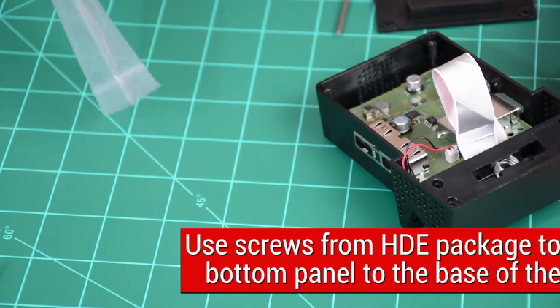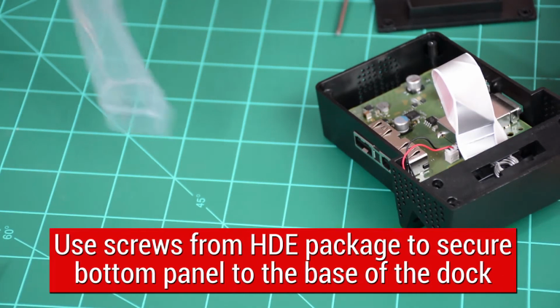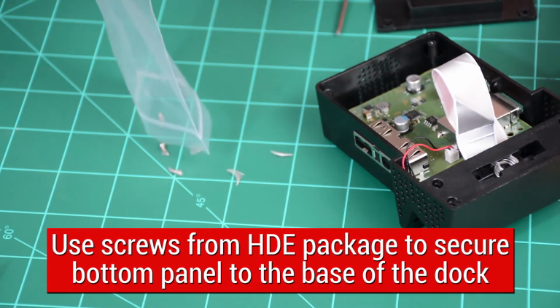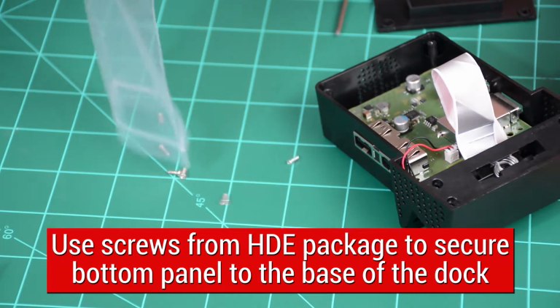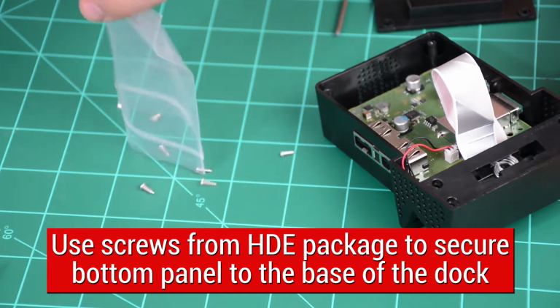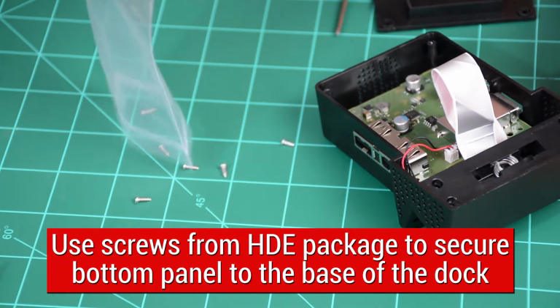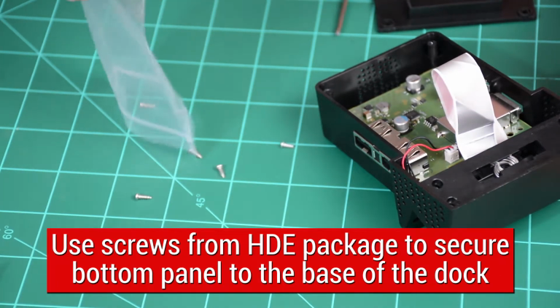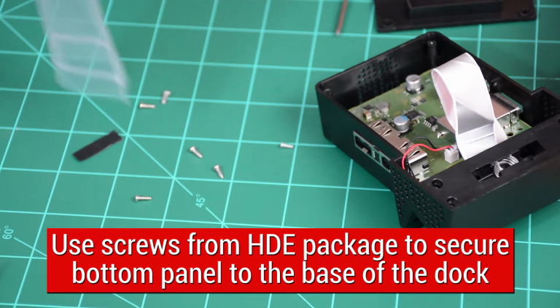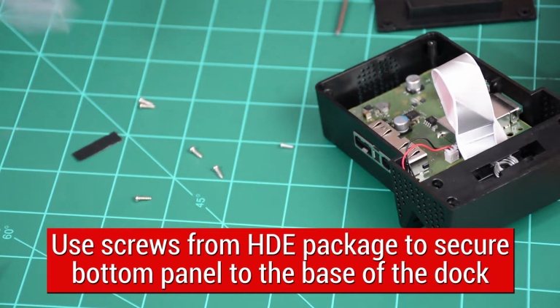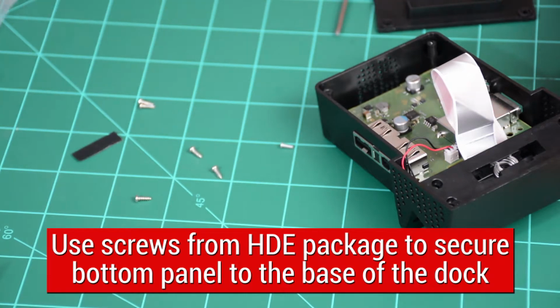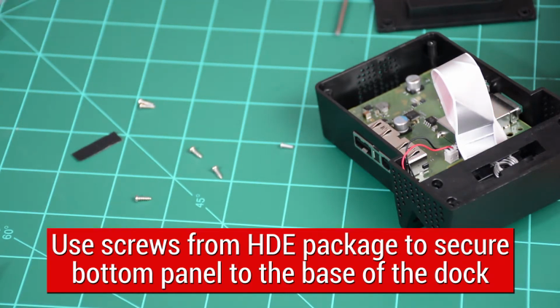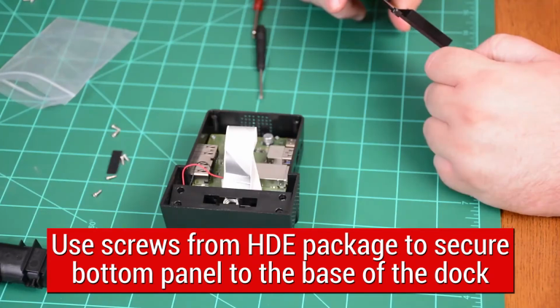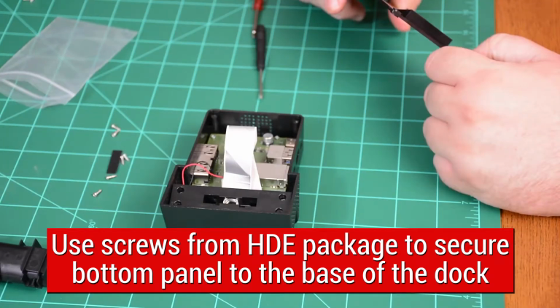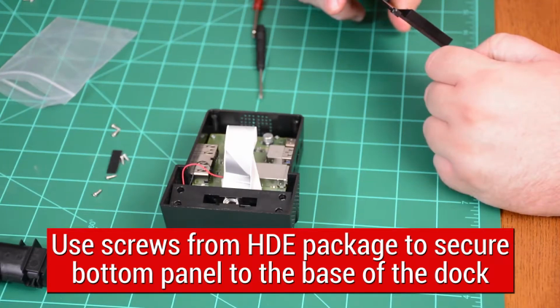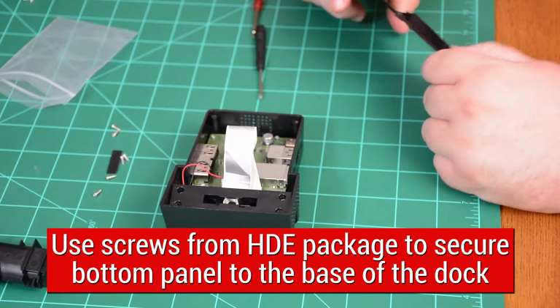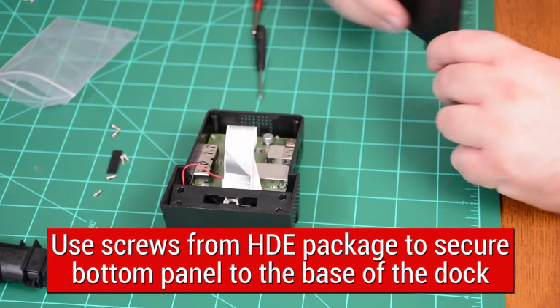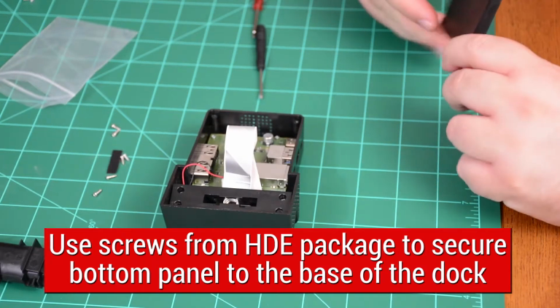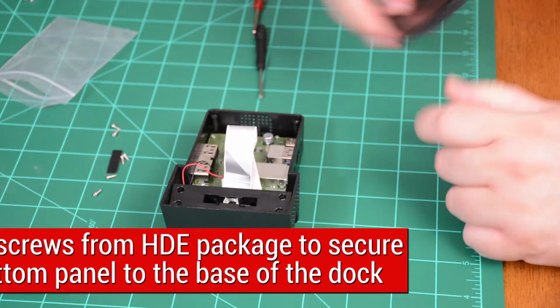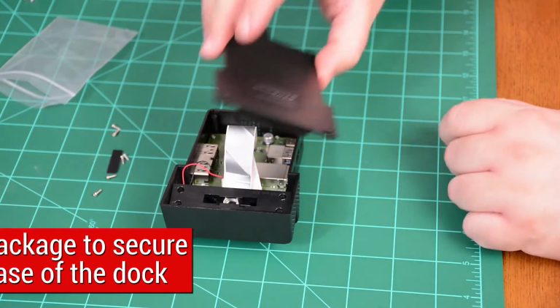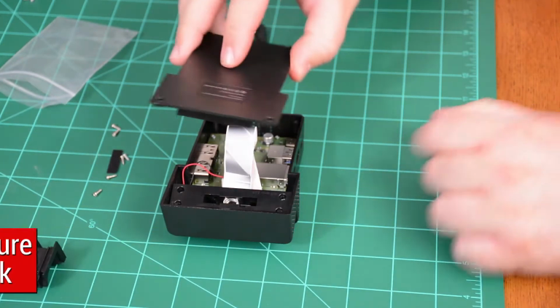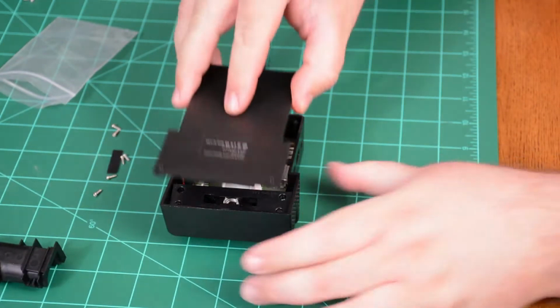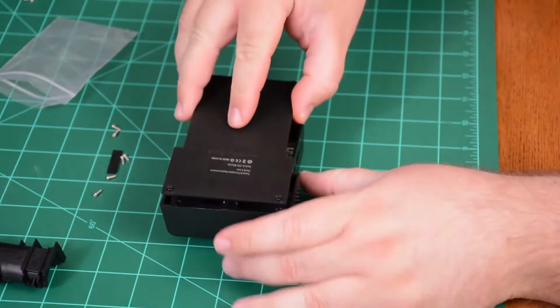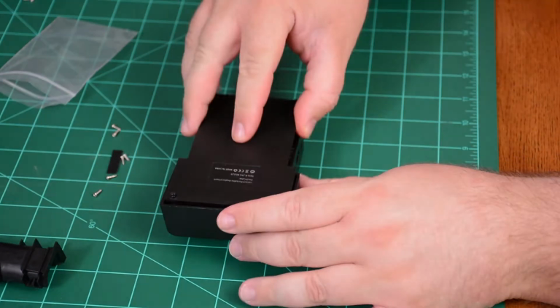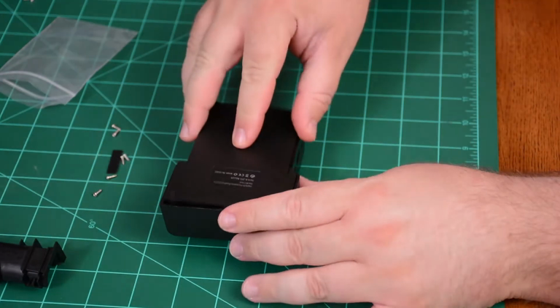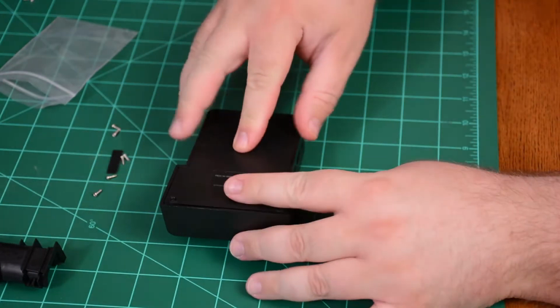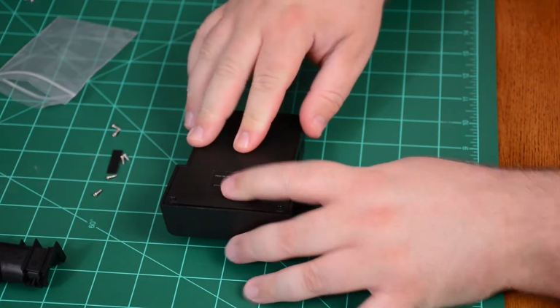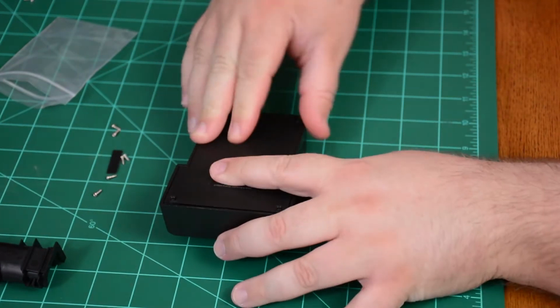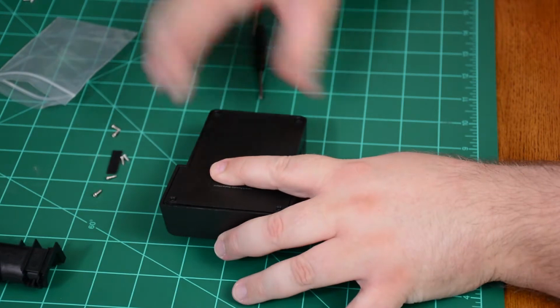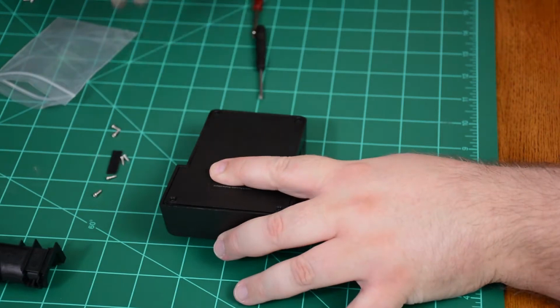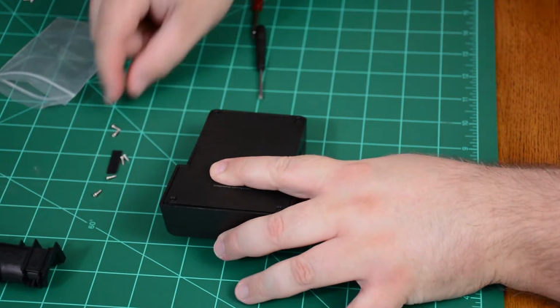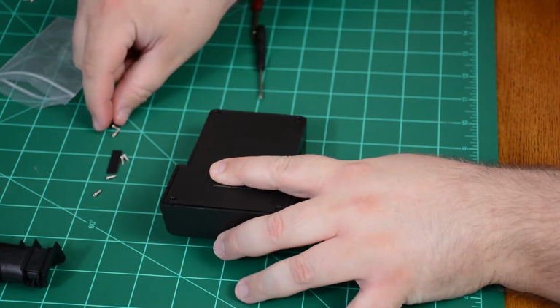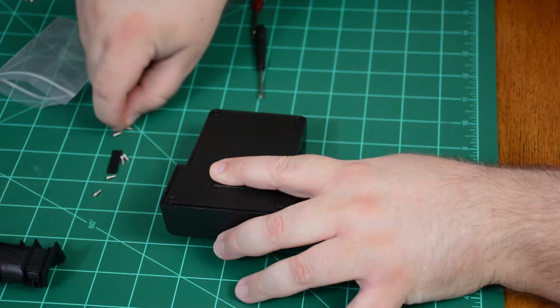Secure bottom panel to new dock using screws included with package. Small black strip in back is rubber feet that can be placed over top of bottom screws.